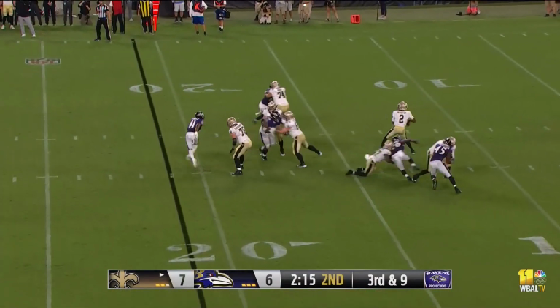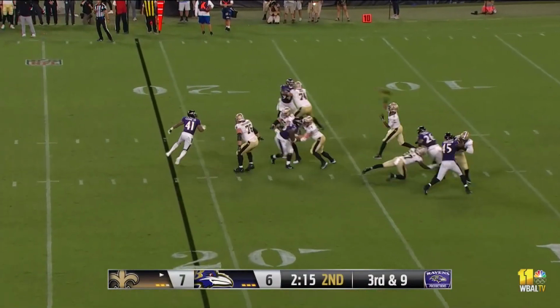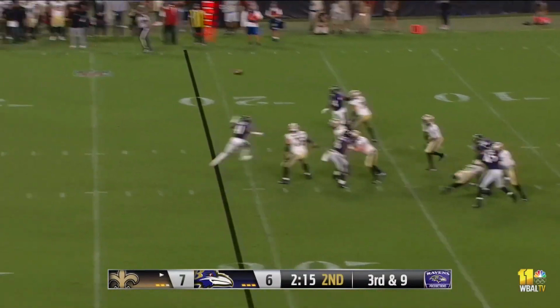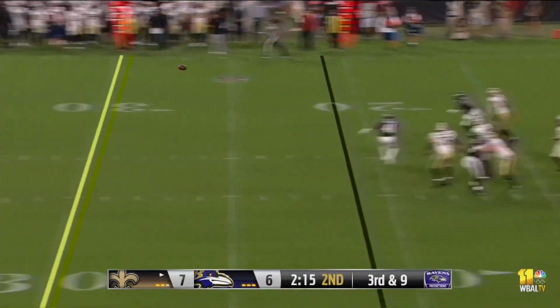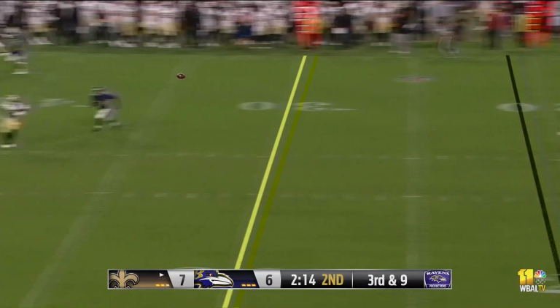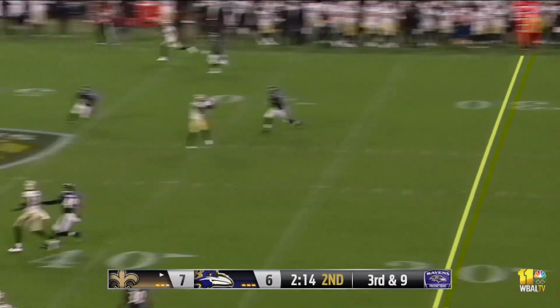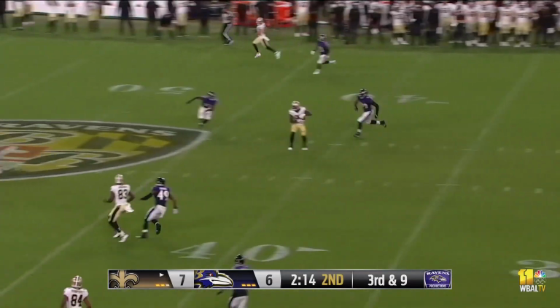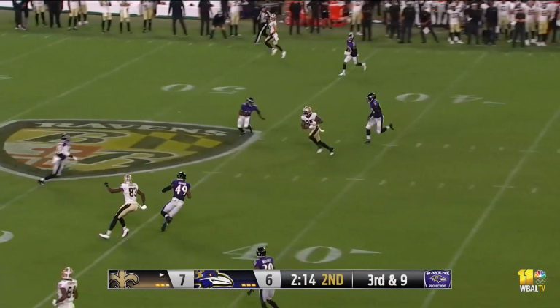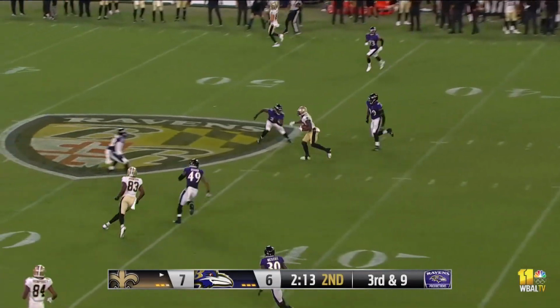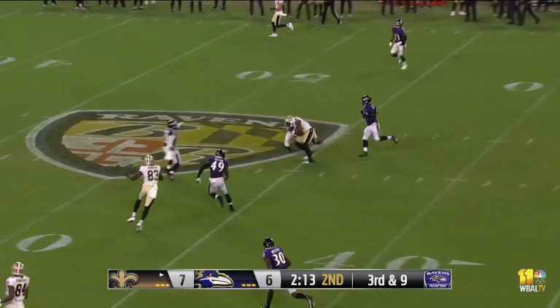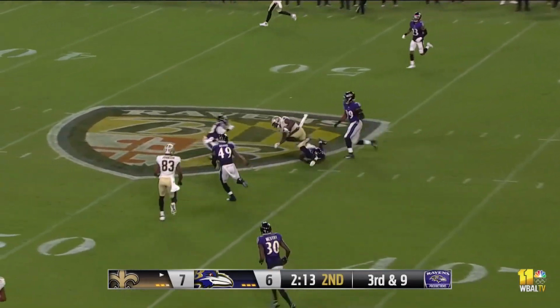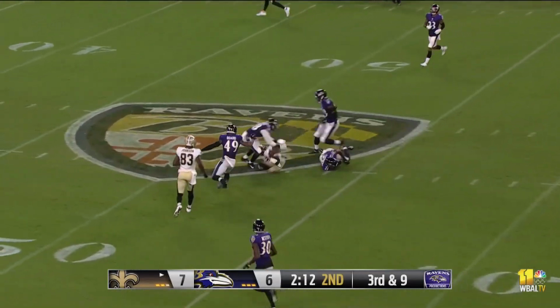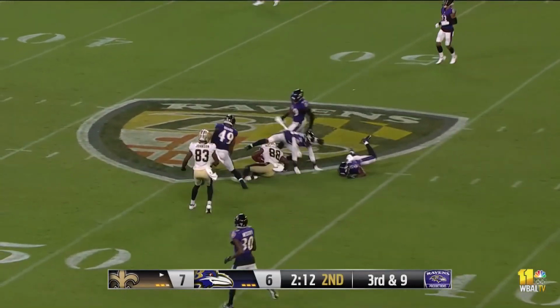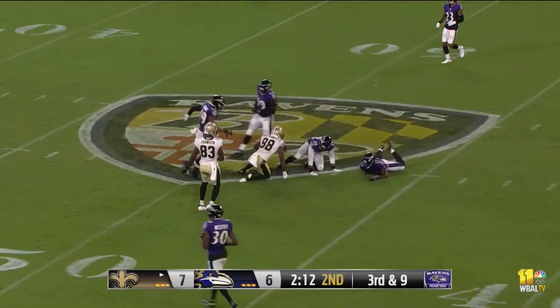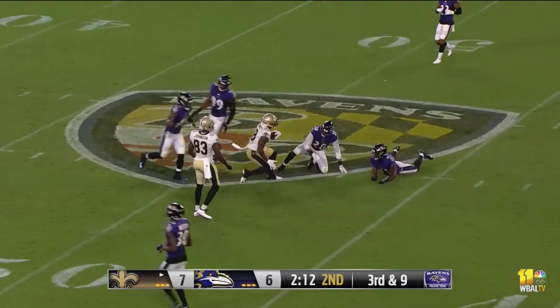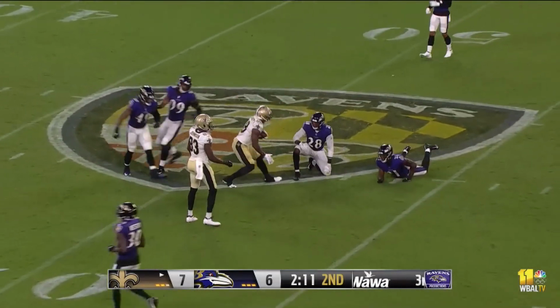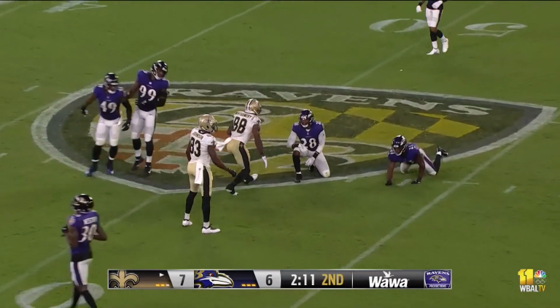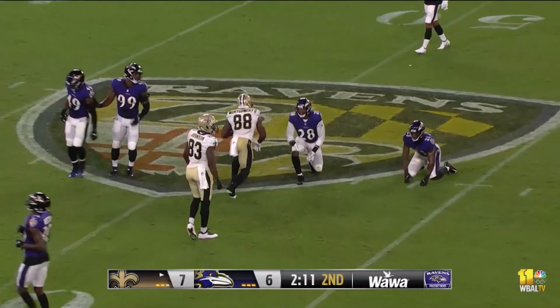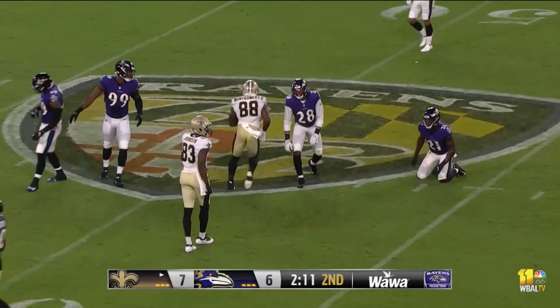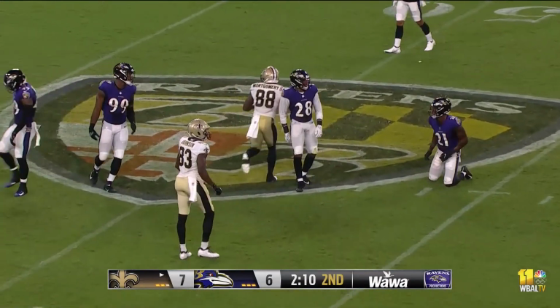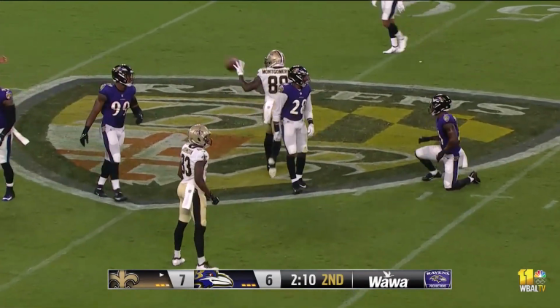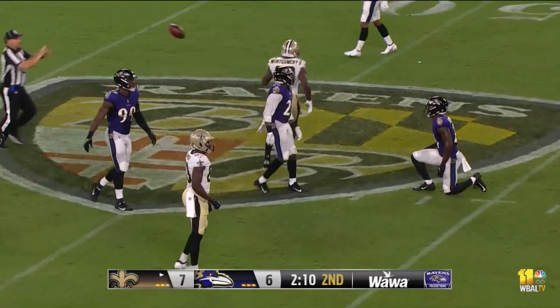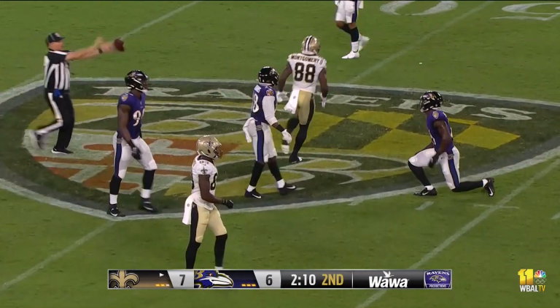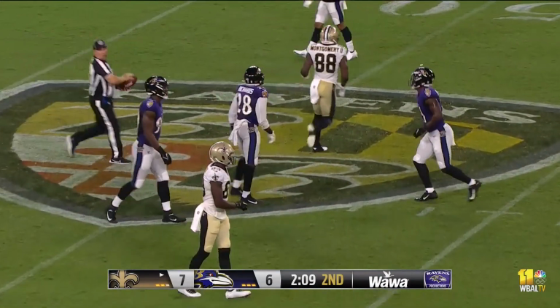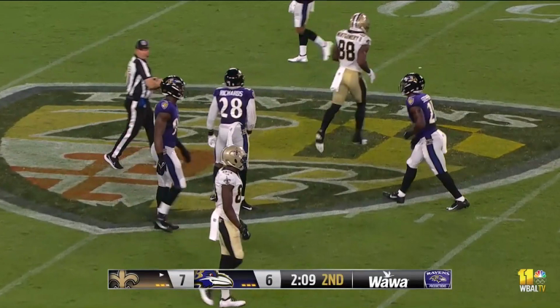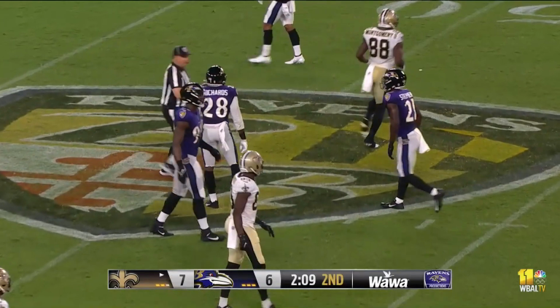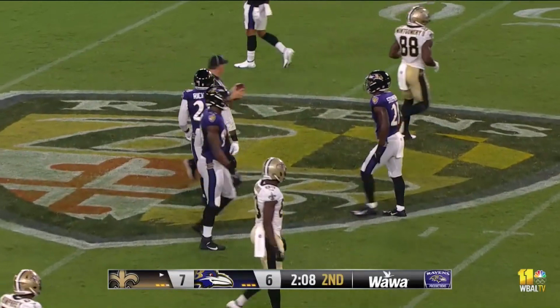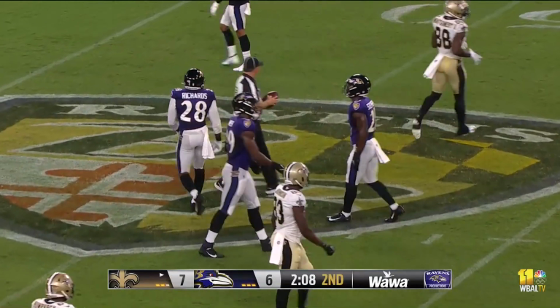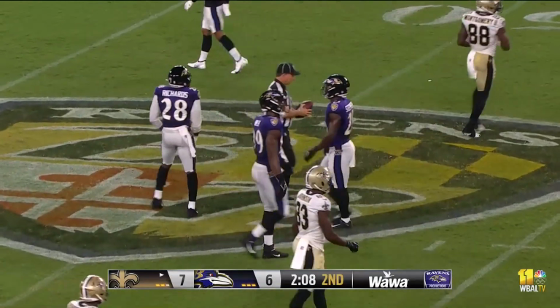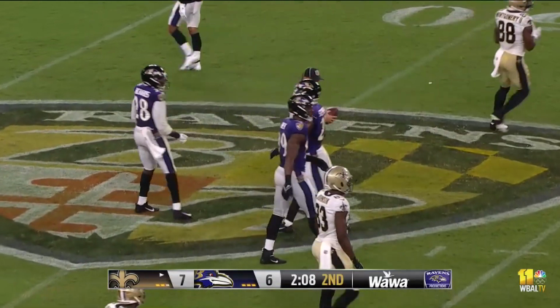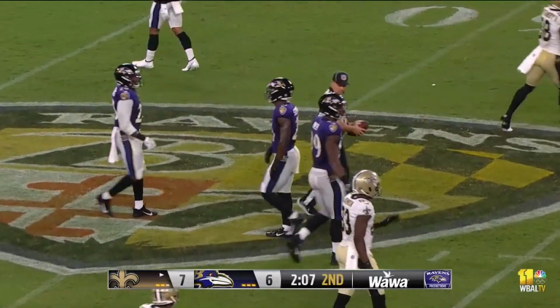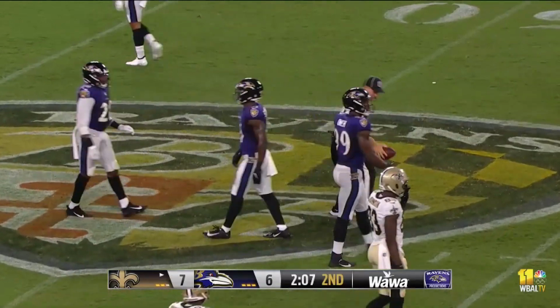Jameis Winston on third down throws across the middle. He's got a man at the 40-yard line, out to the 48. That's Ty Montgomery, the veteran wide receiver, on the reception.